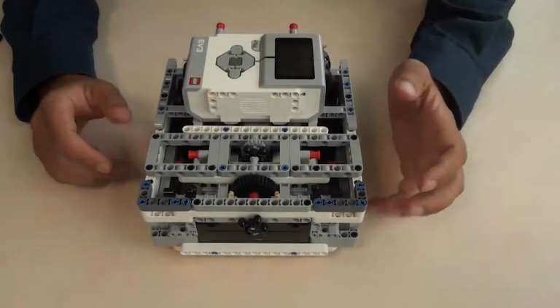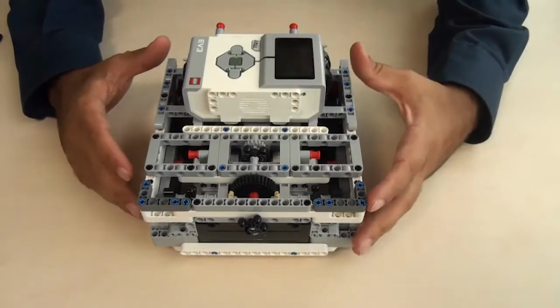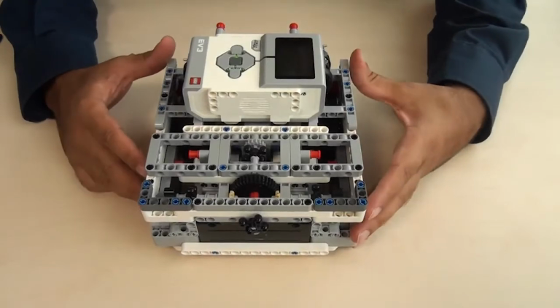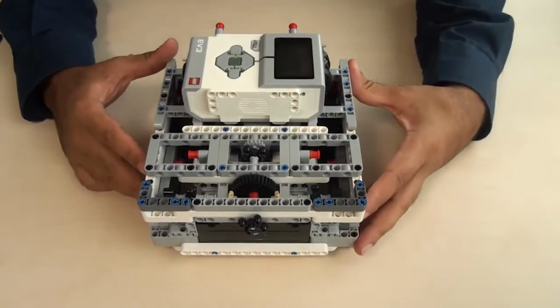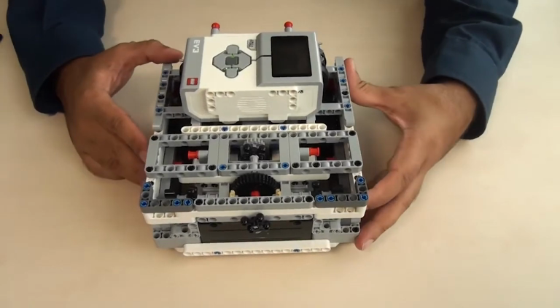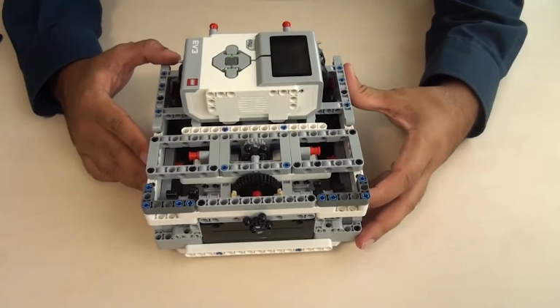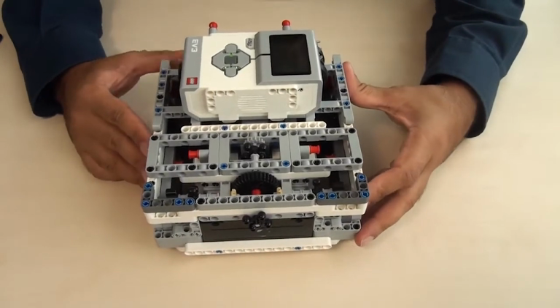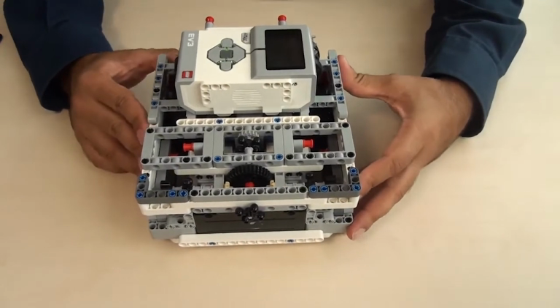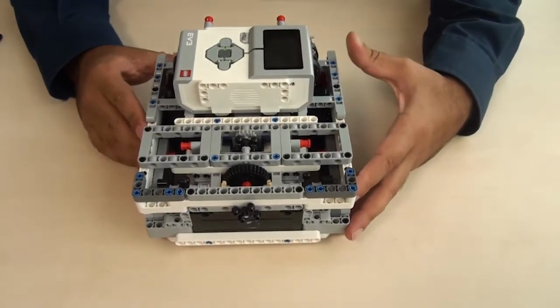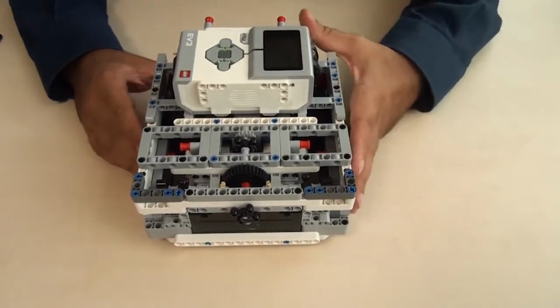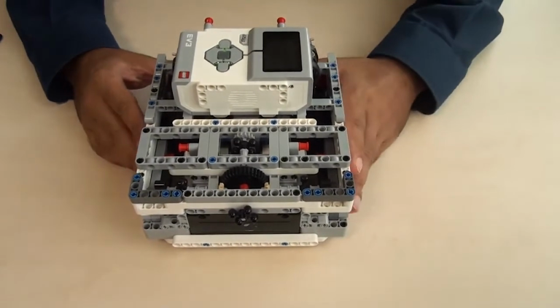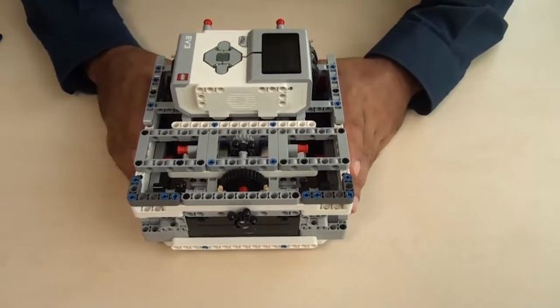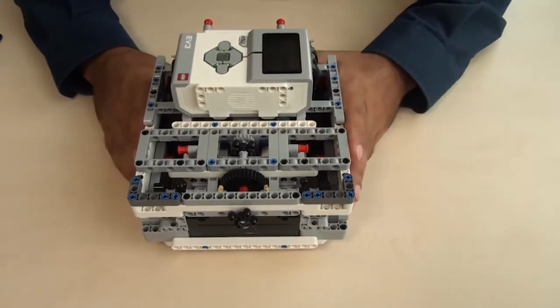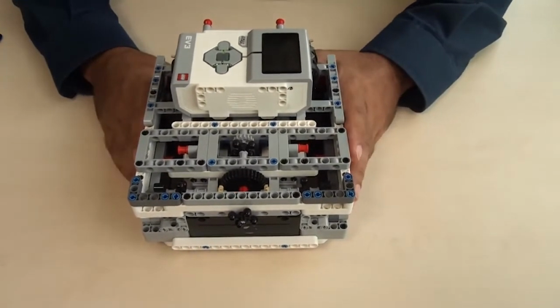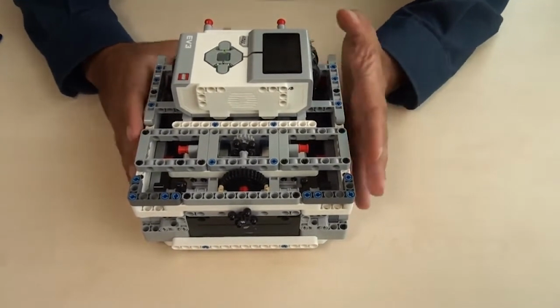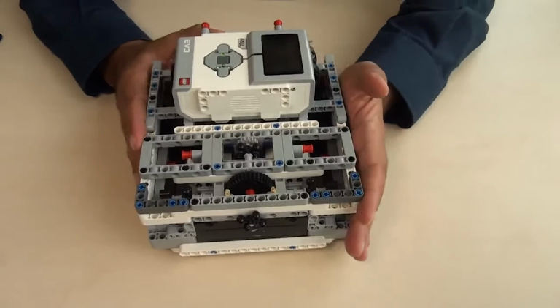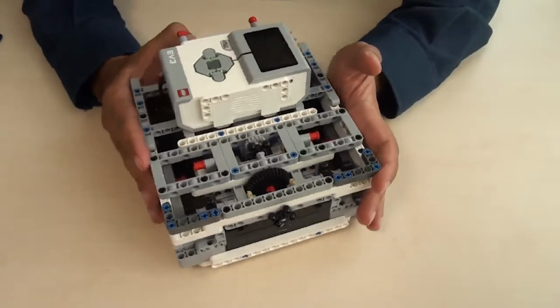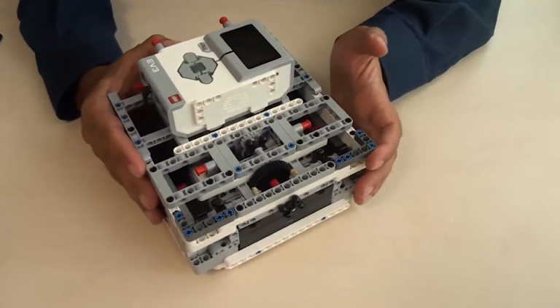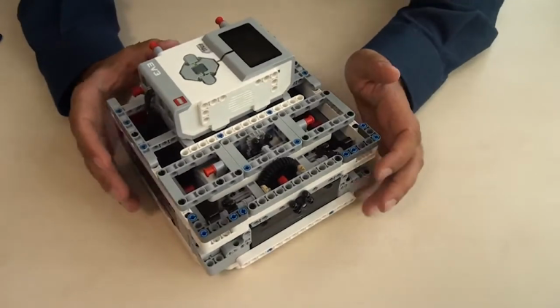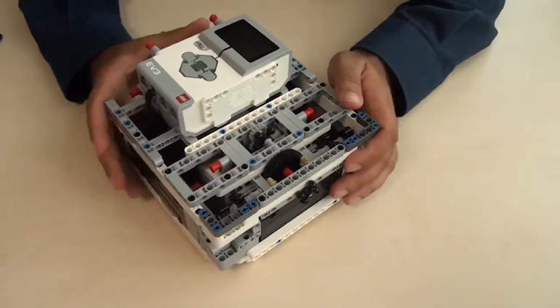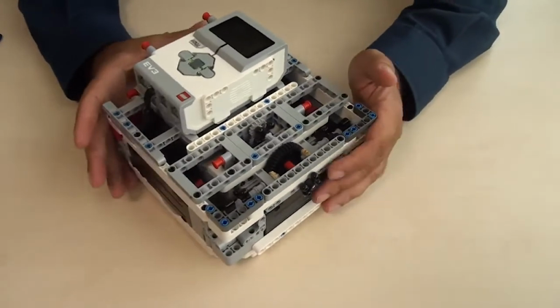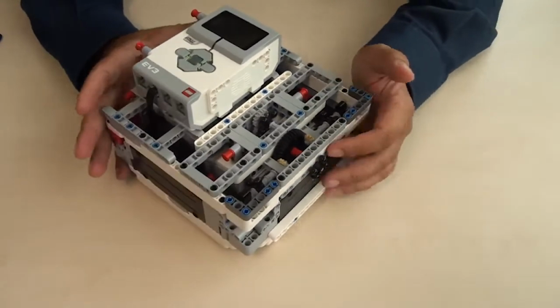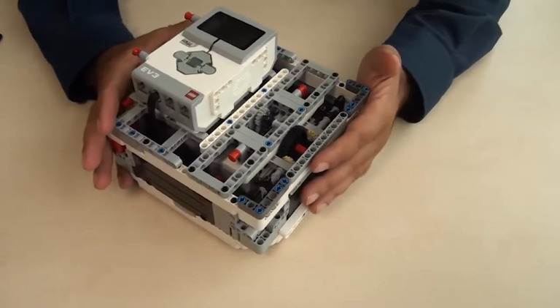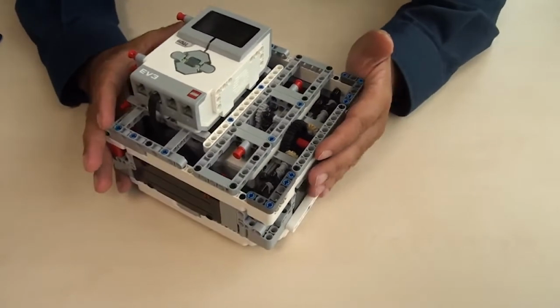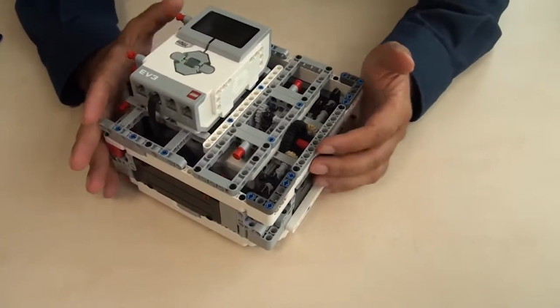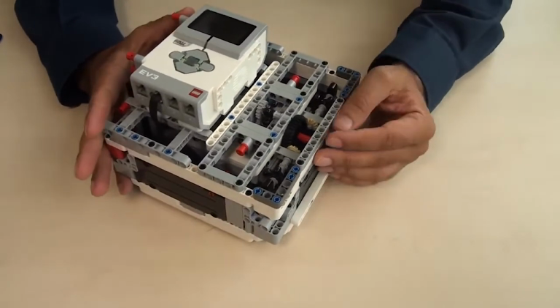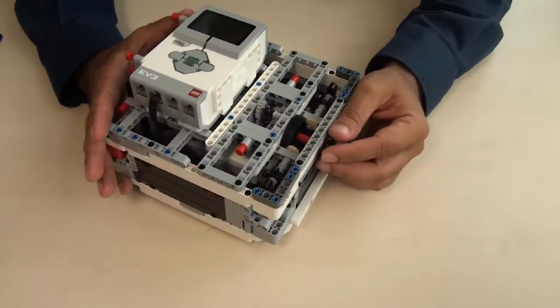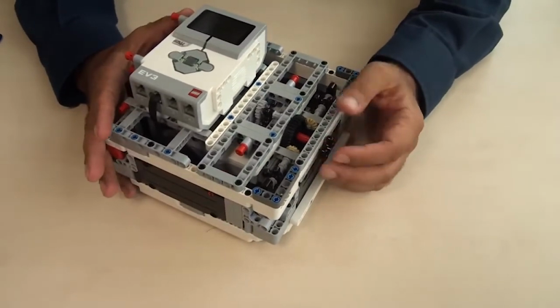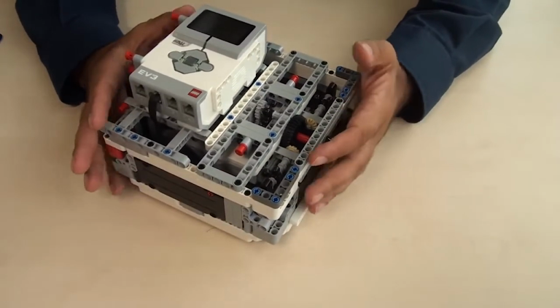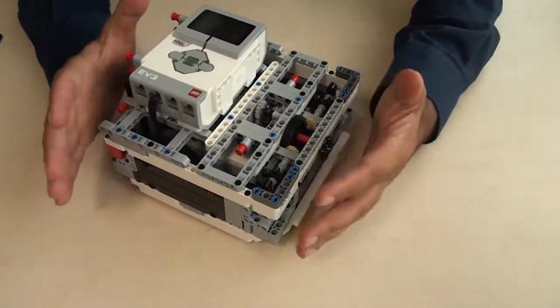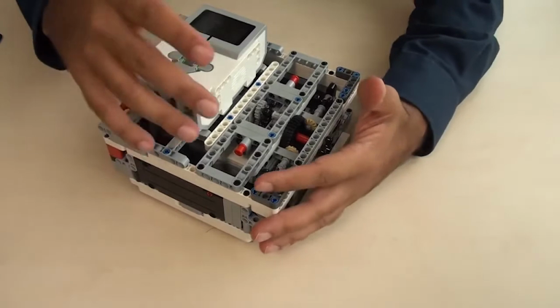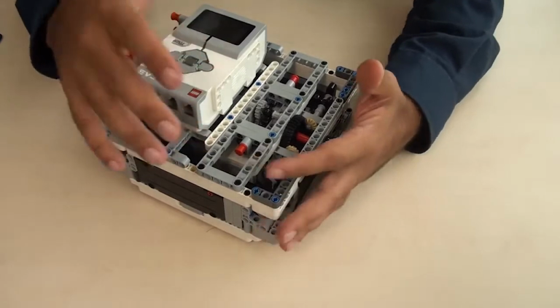Our previous box robot, along with other constructions that you can use at the First LEGO League competition, the World Robotics Olympiad competition, or other robotics competitions that involve LEGO,